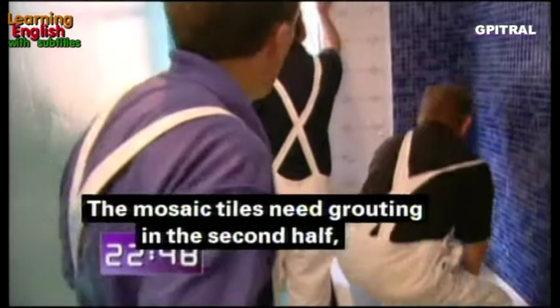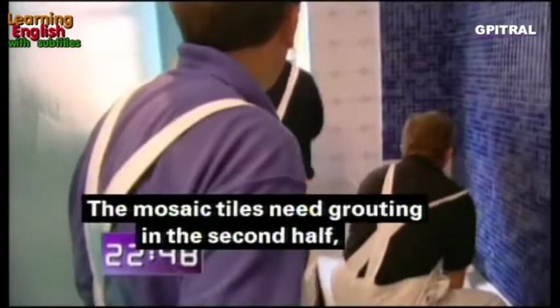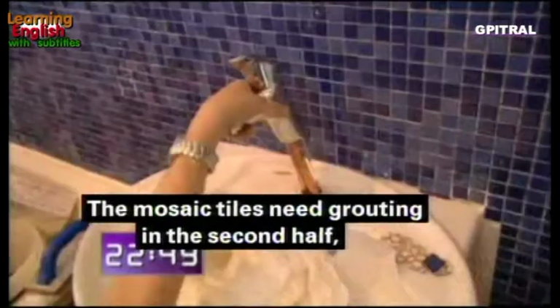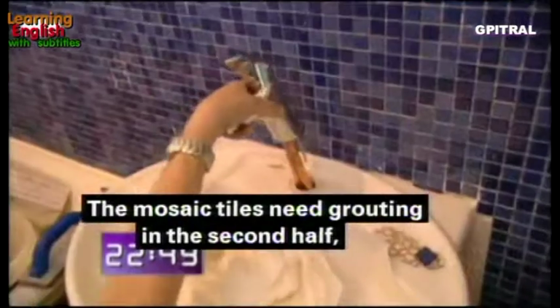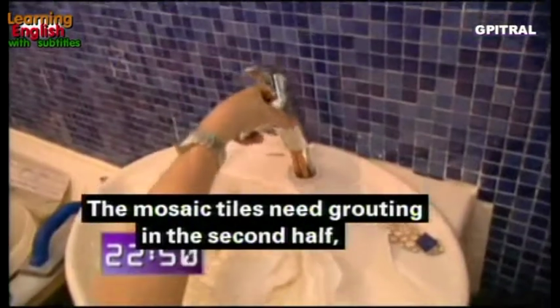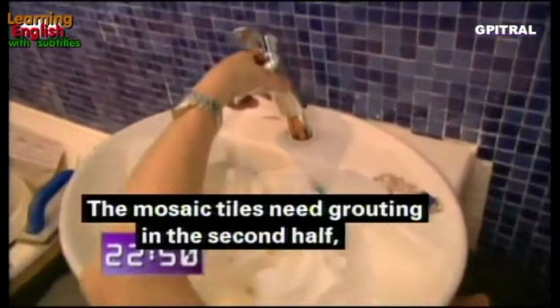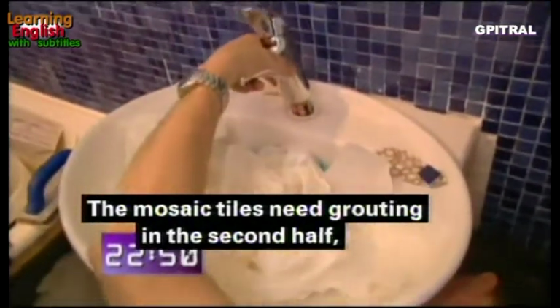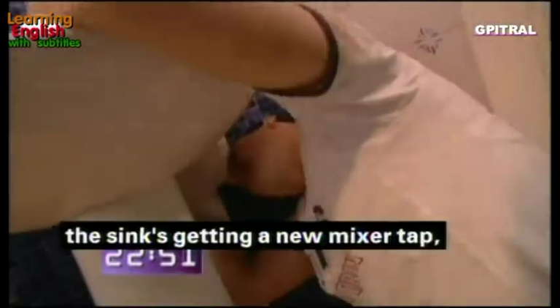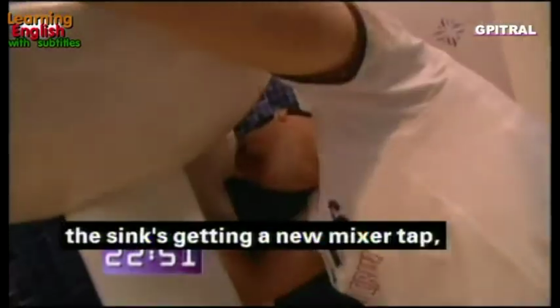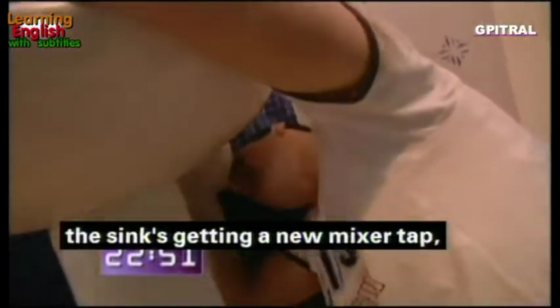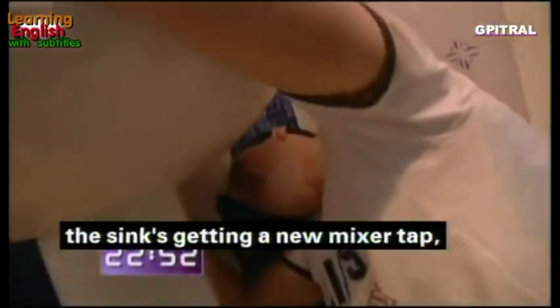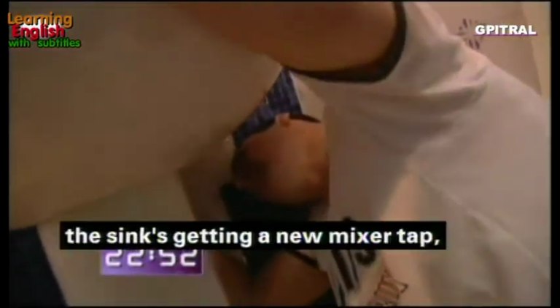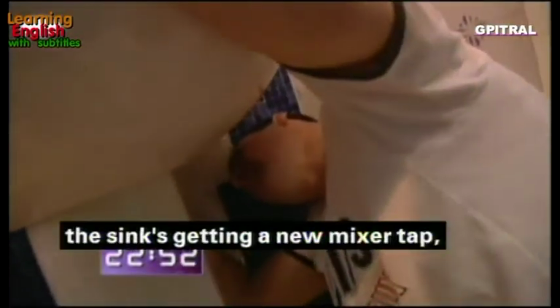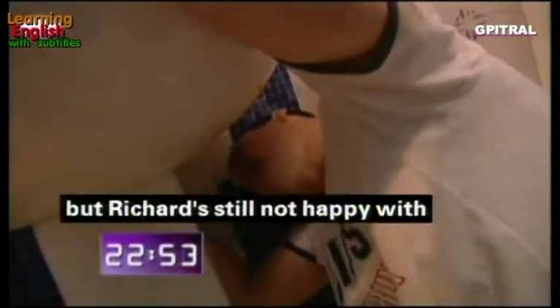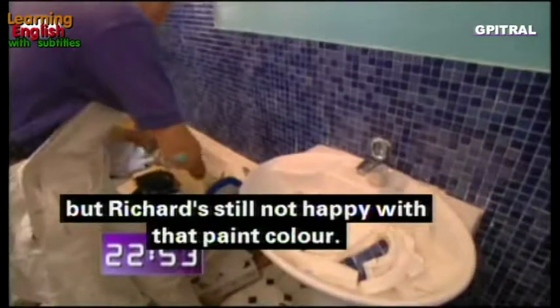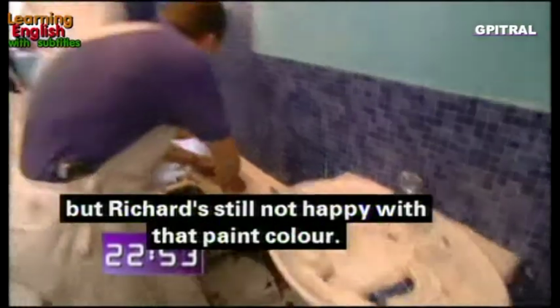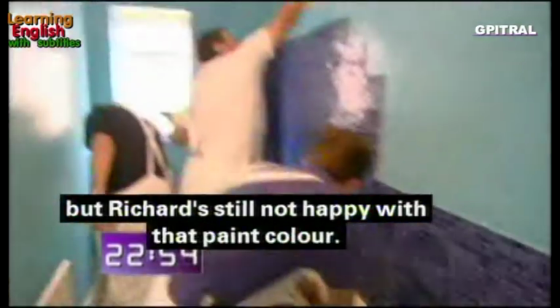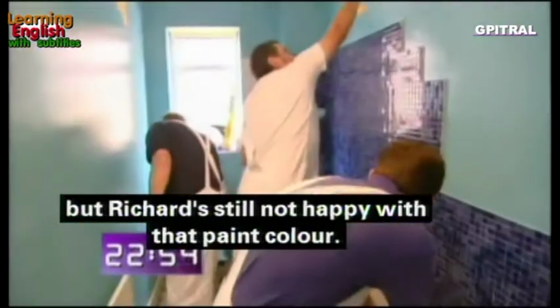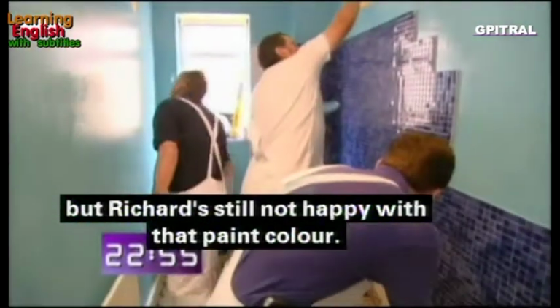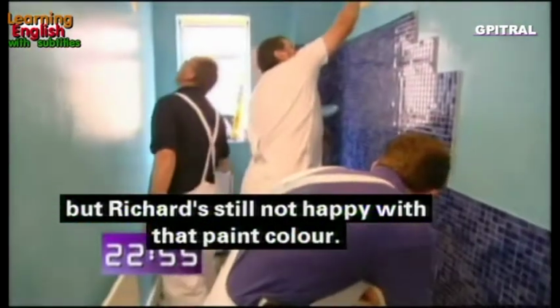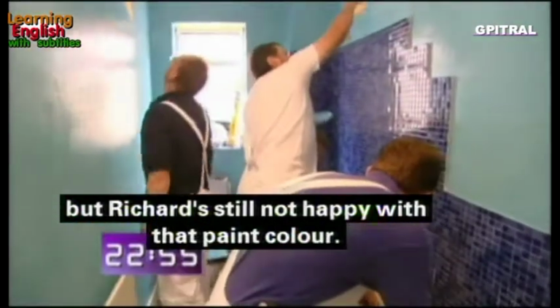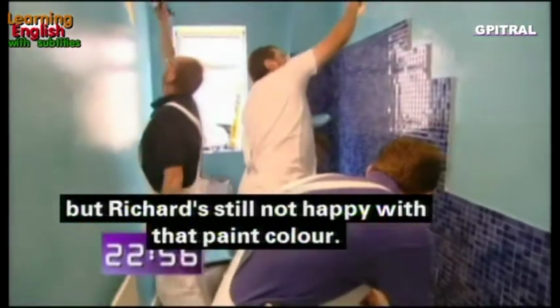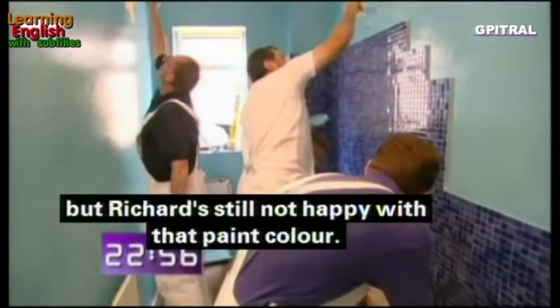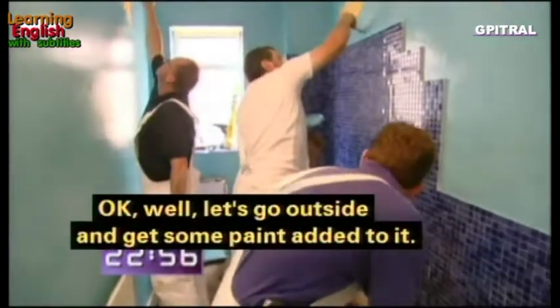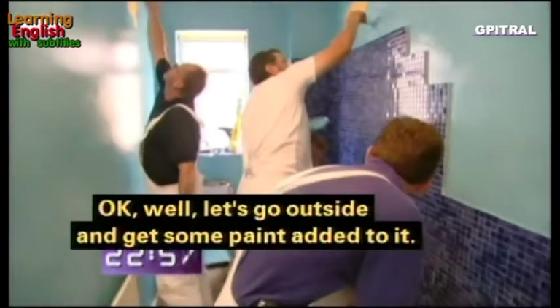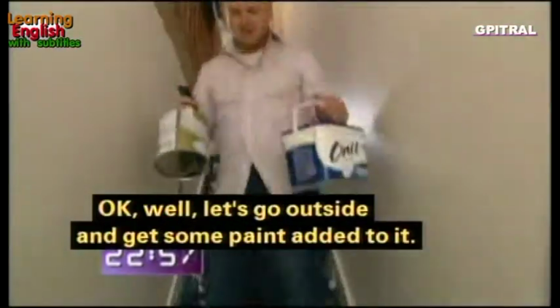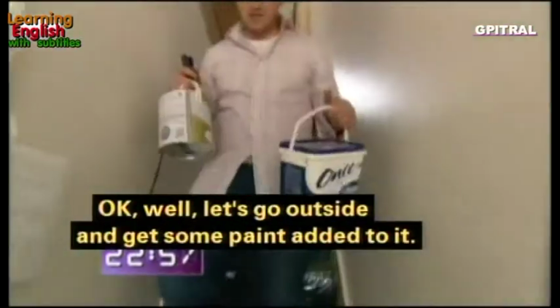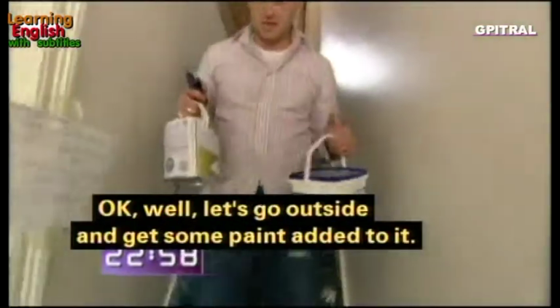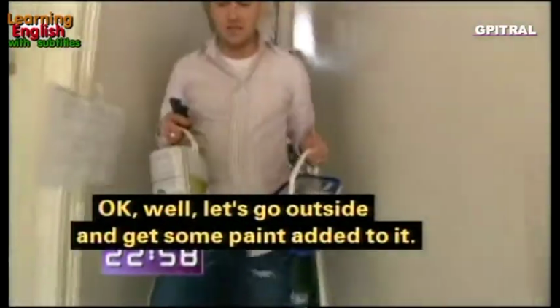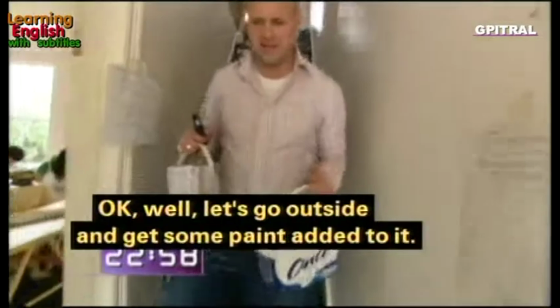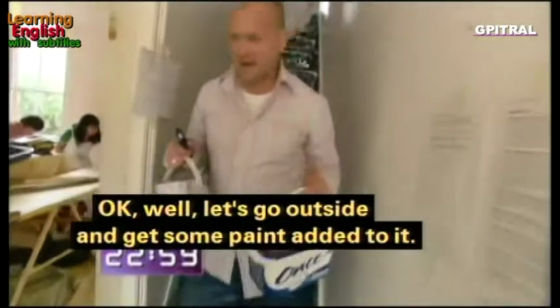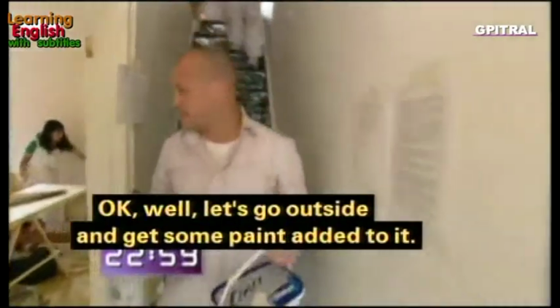The mosaic tiles will need grouting in the second half. The sink is getting a new mixer tap, but Richard is still not happy with the pink color — he heads outside to get some extra paint mixed into it.